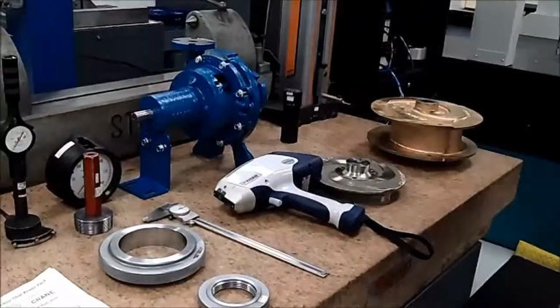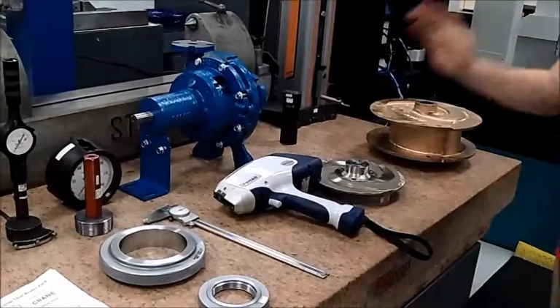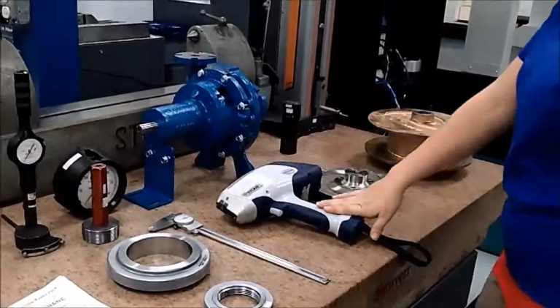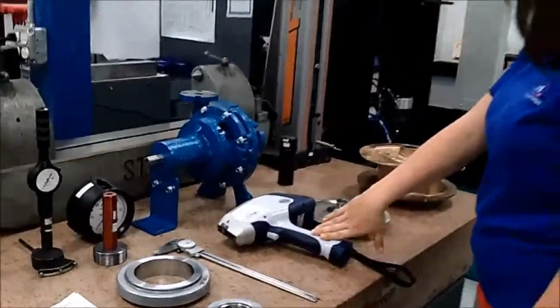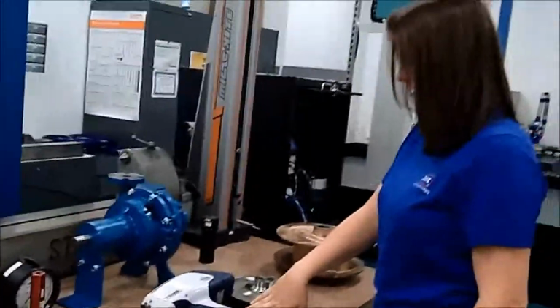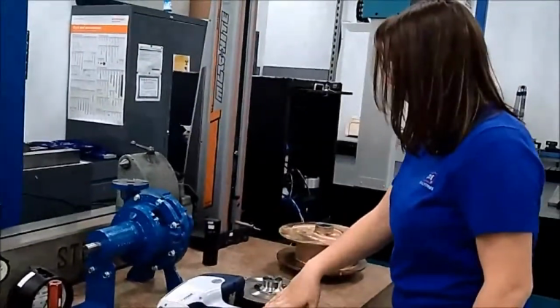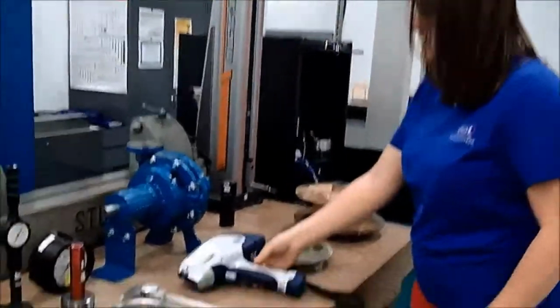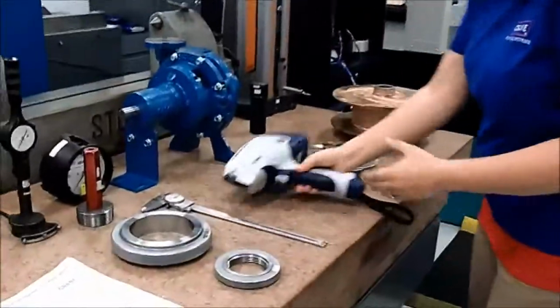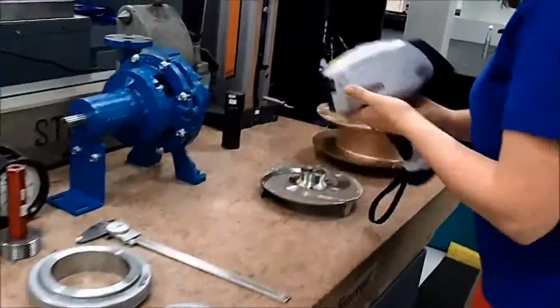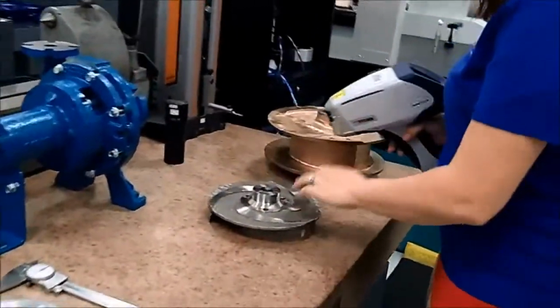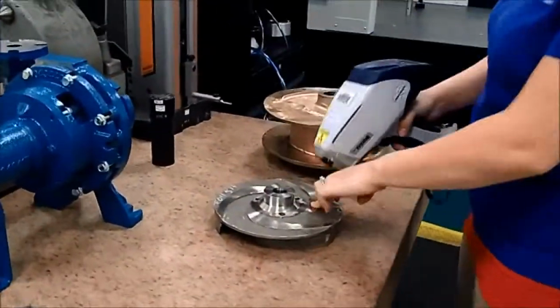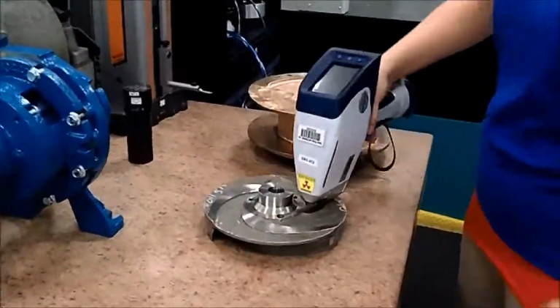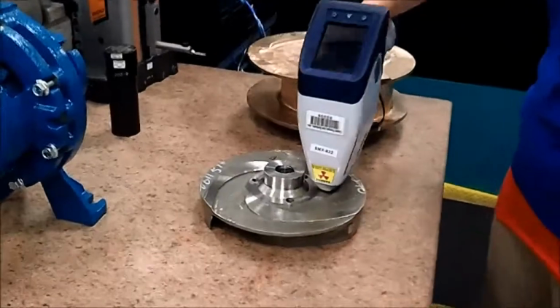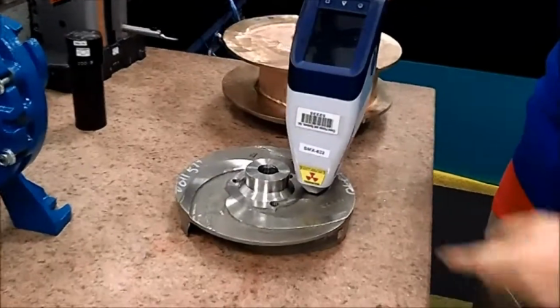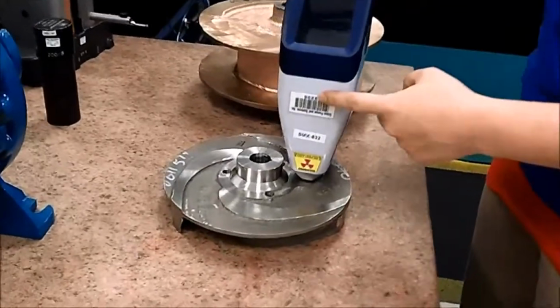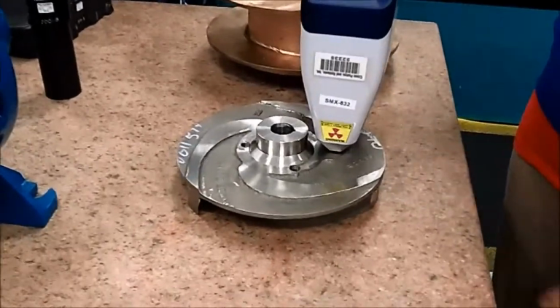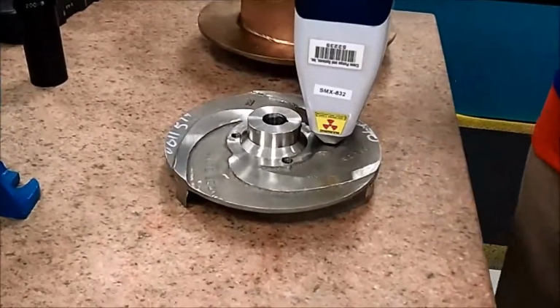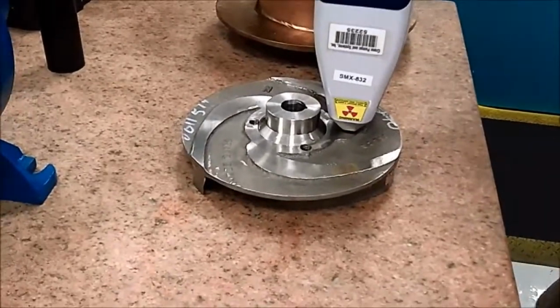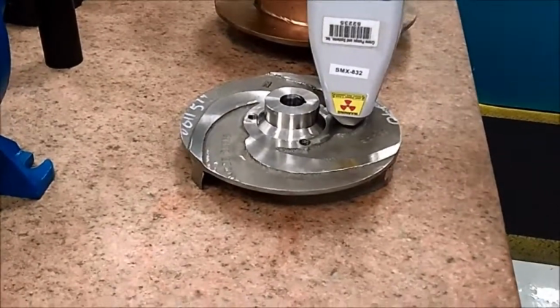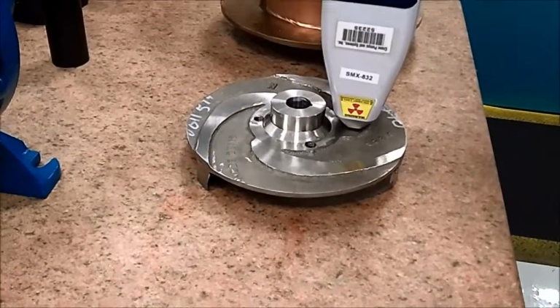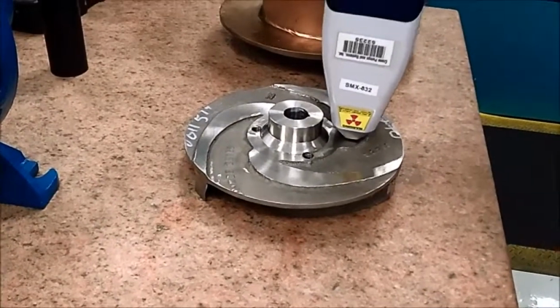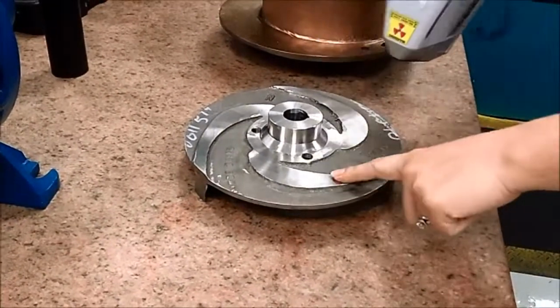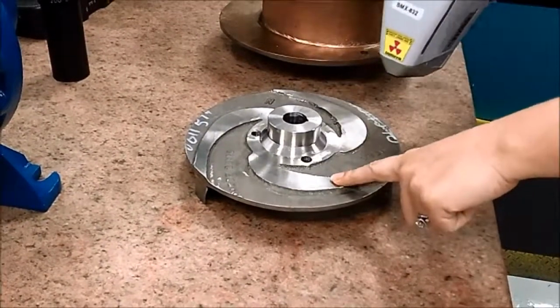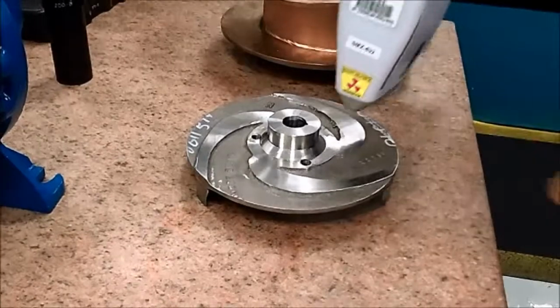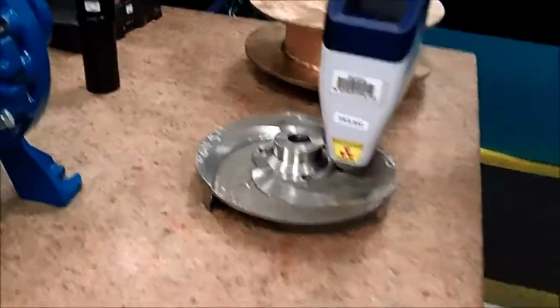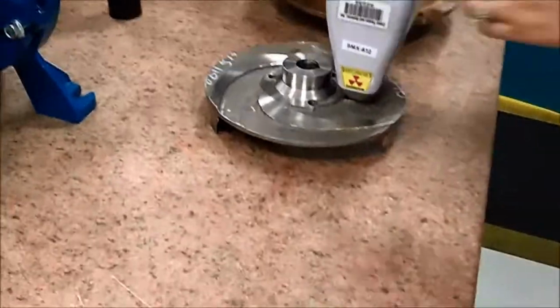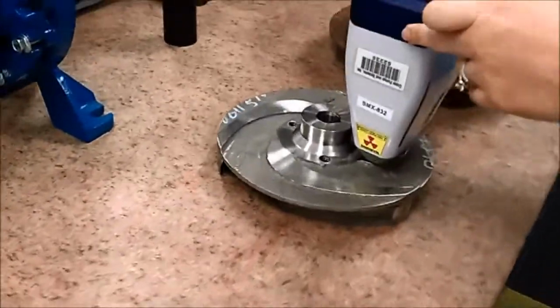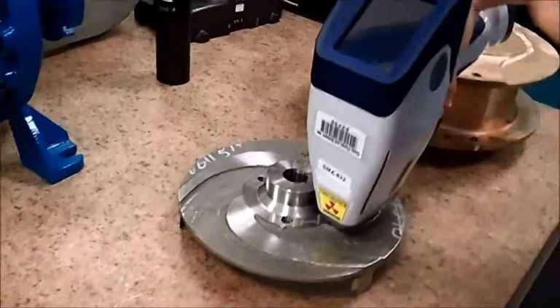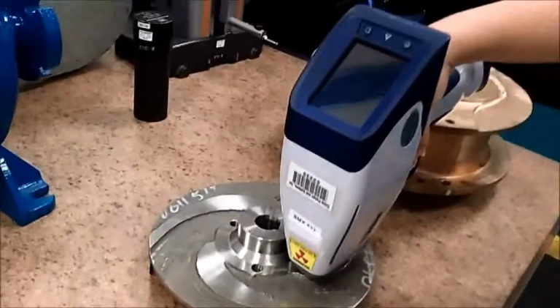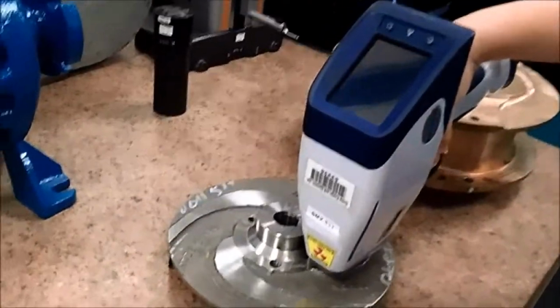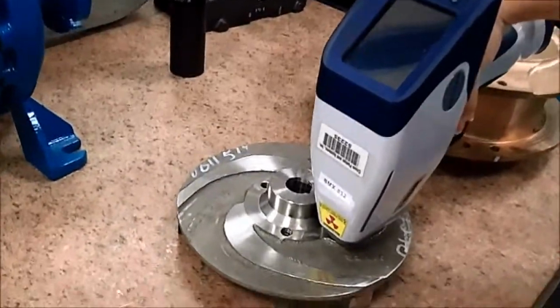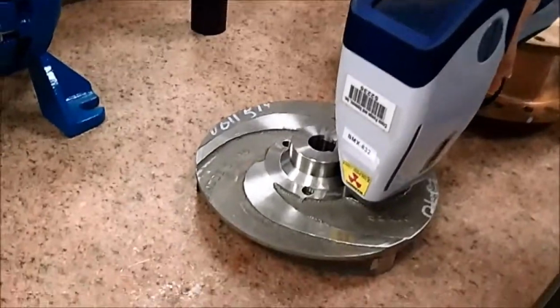This is an XRF analyzer, and what this does is we check a lot of our incoming material with it to verify that it's the correct part. This is actually stainless steel, and if we were to turn it on and check it, it would say 316 stainless steel.